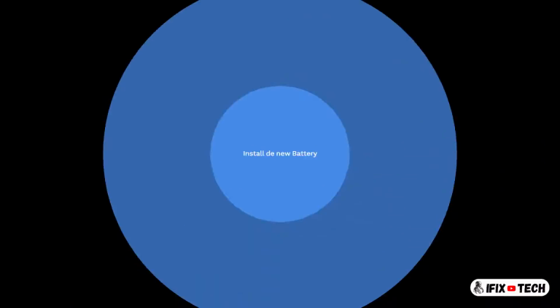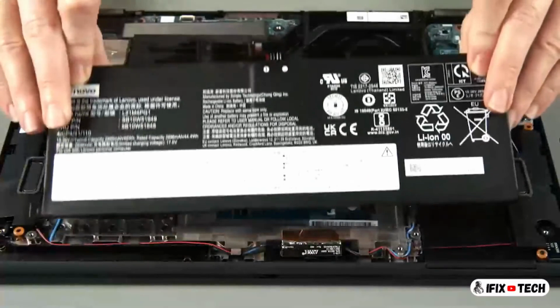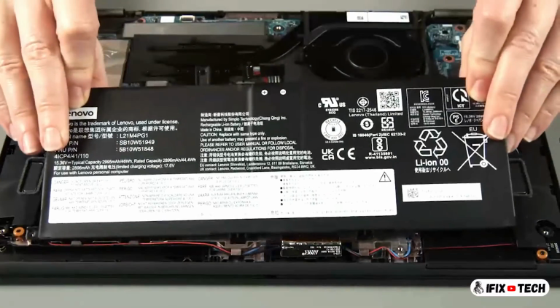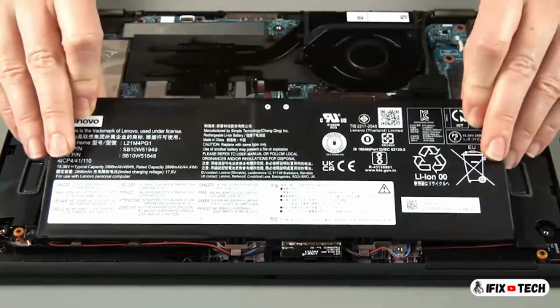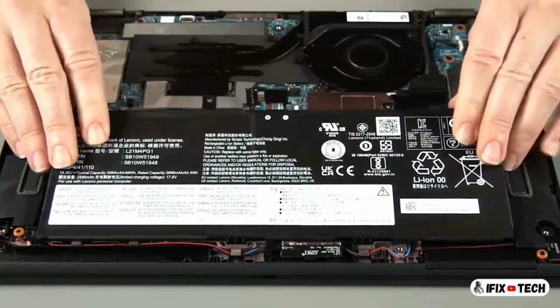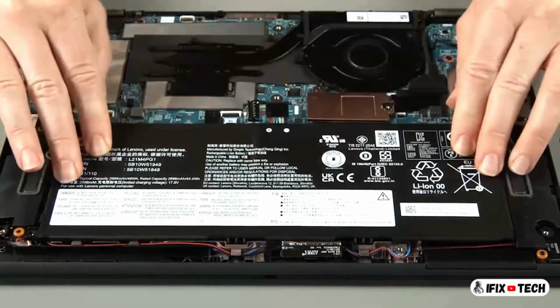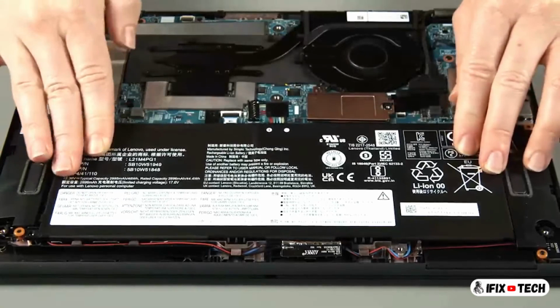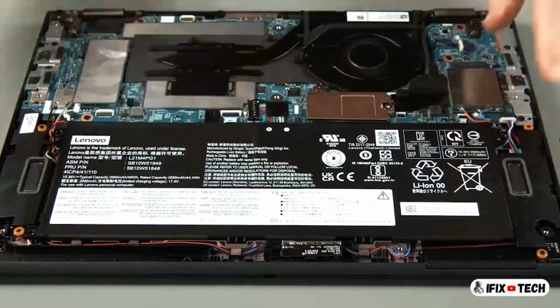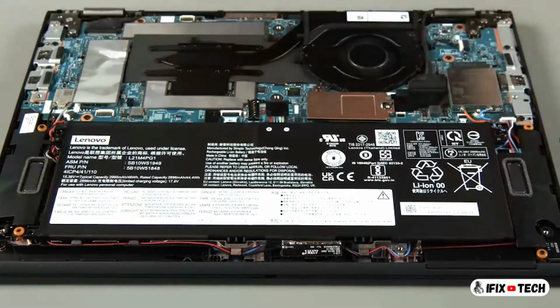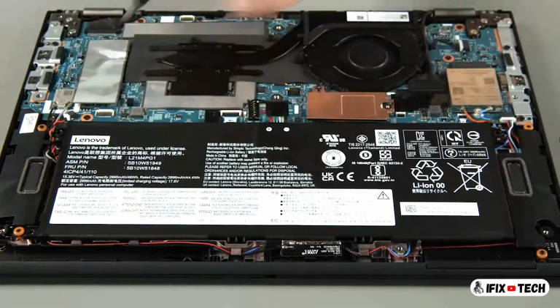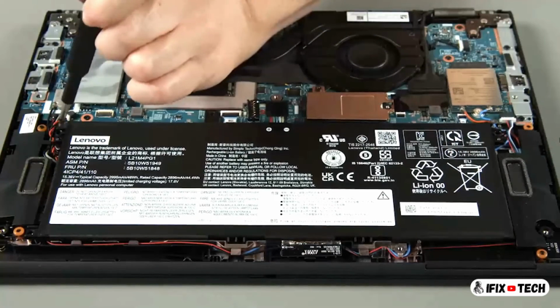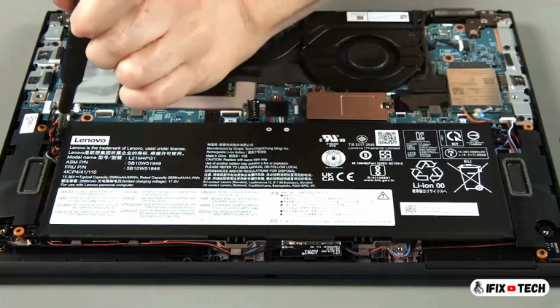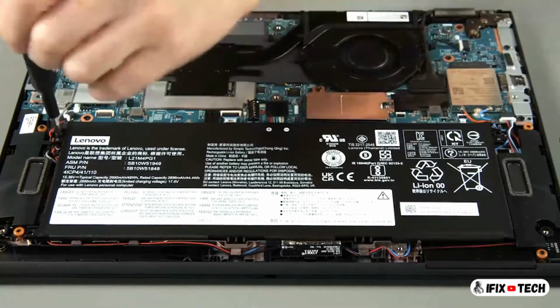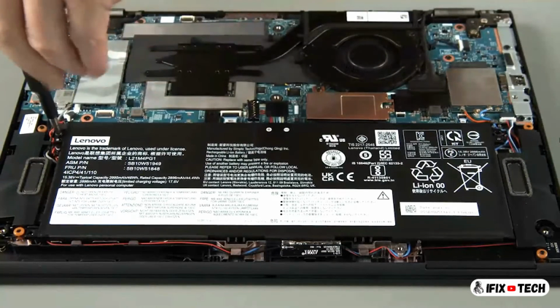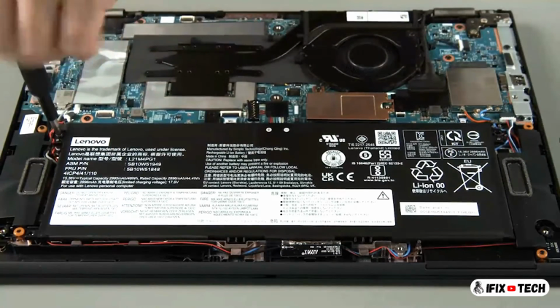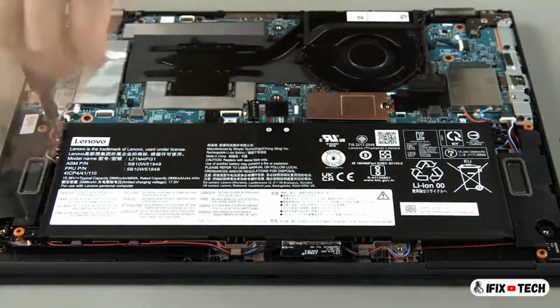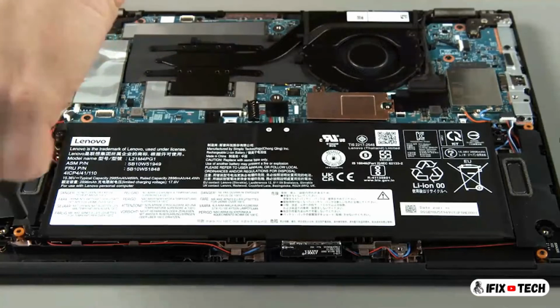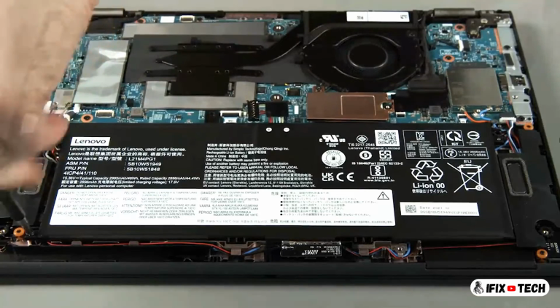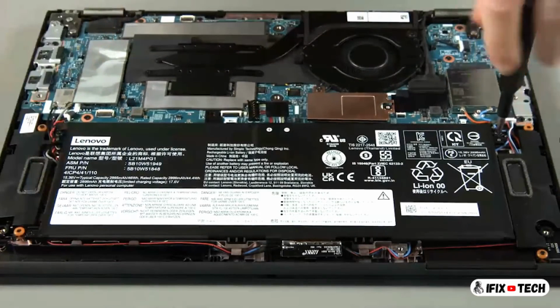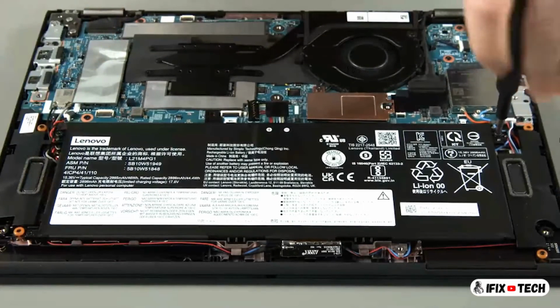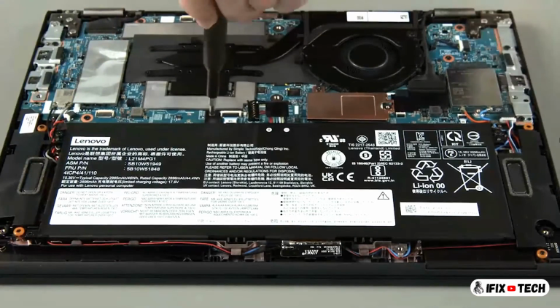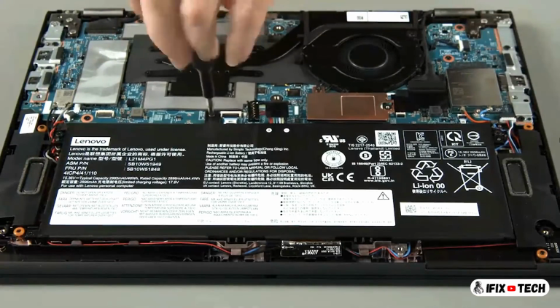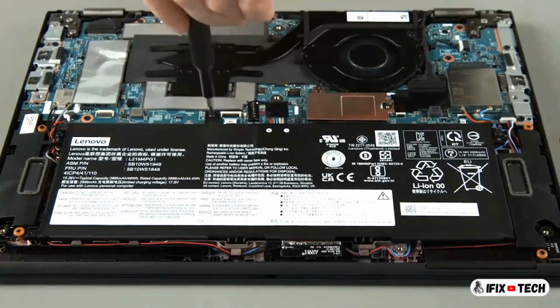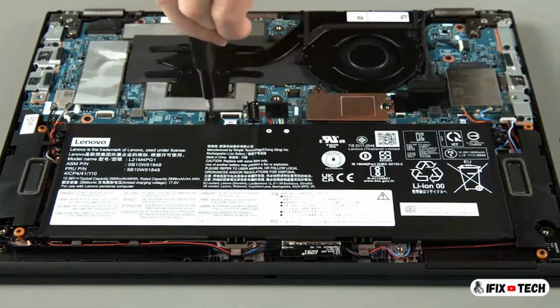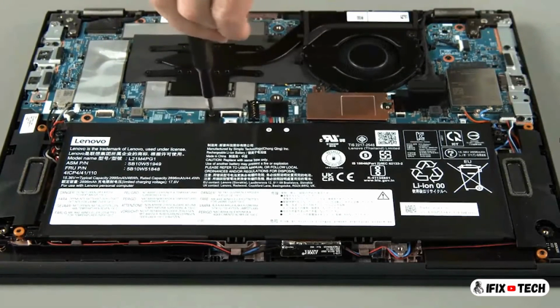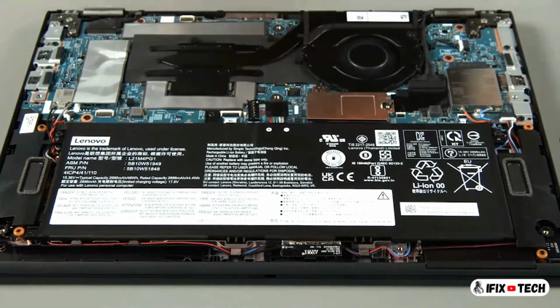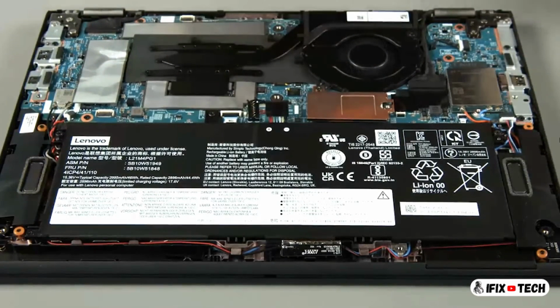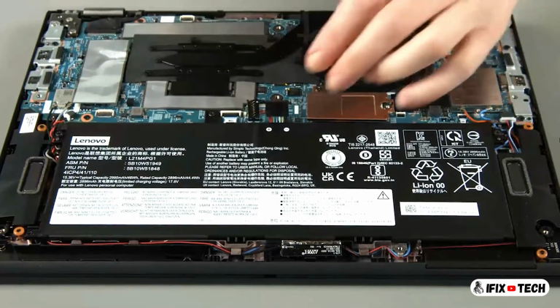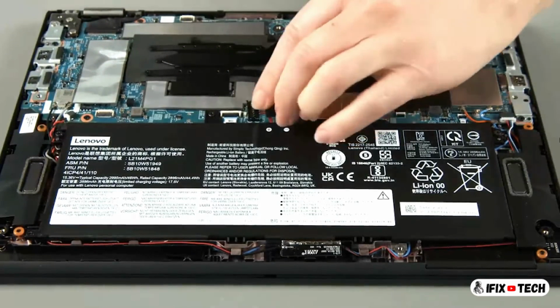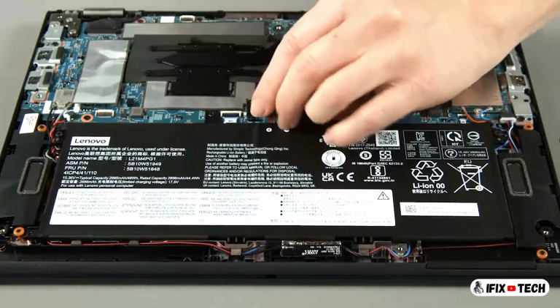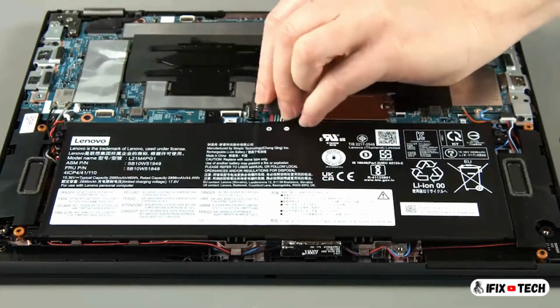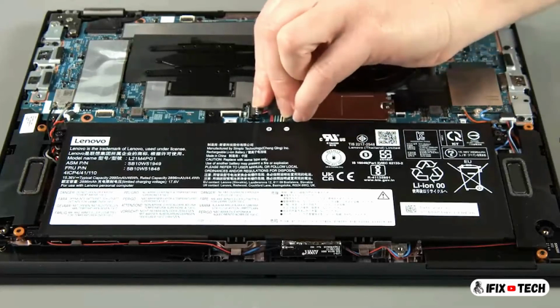Lower the built-in battery into position in the system. Install four screws. Connect the built-in battery to the system board.